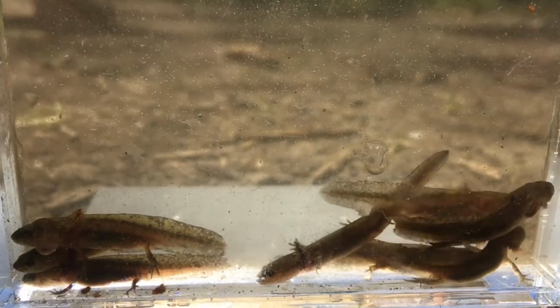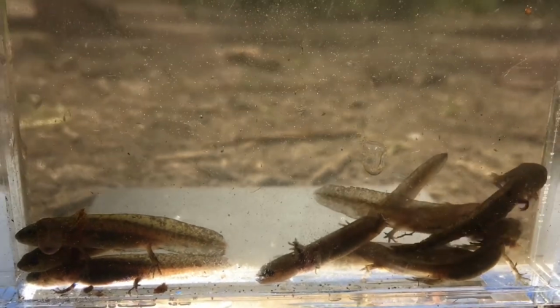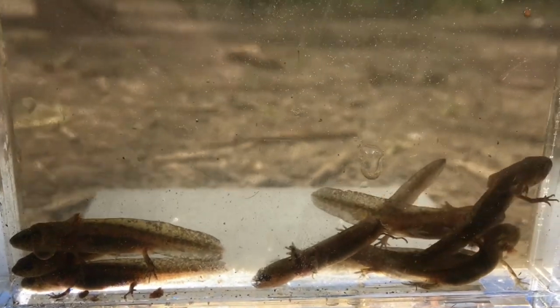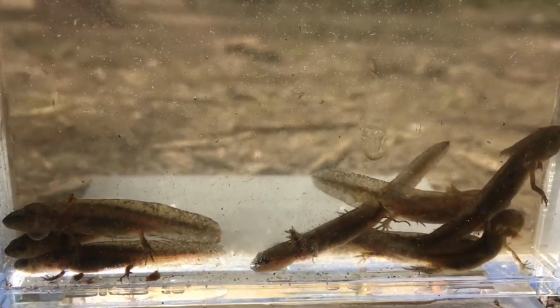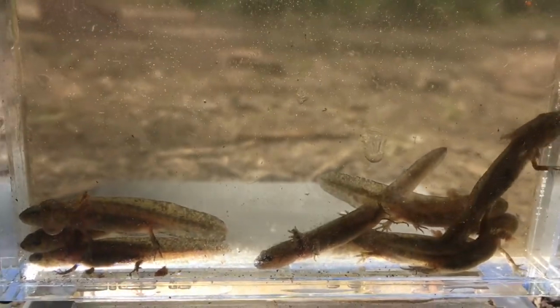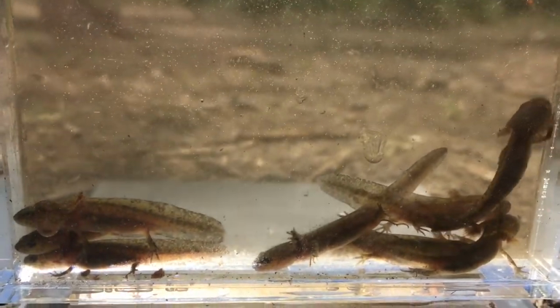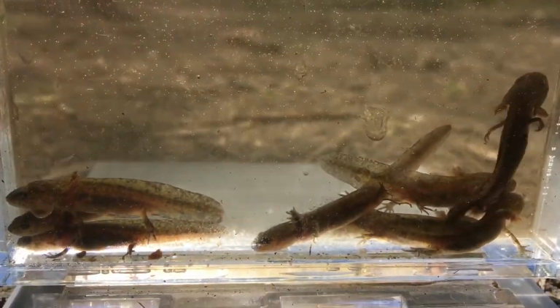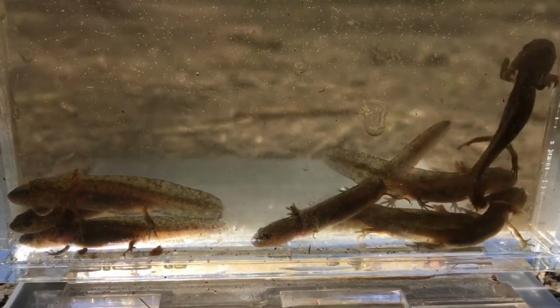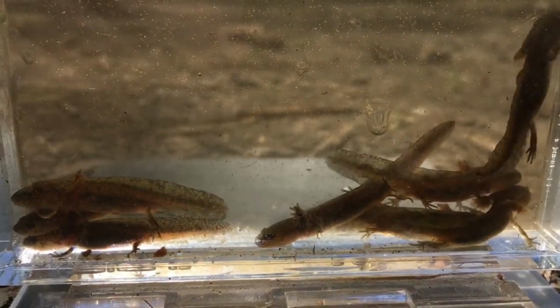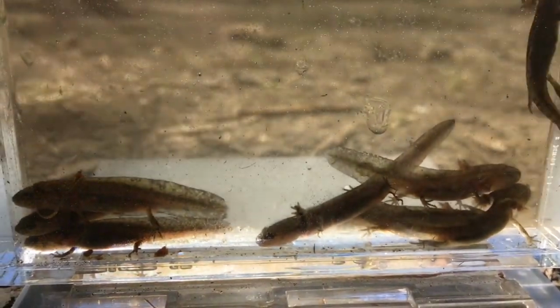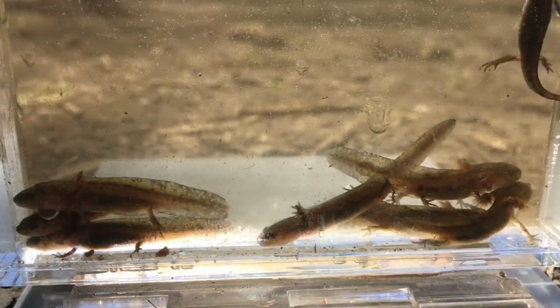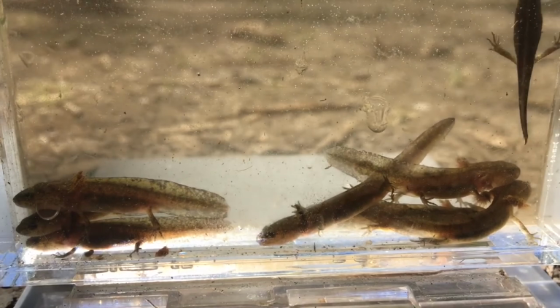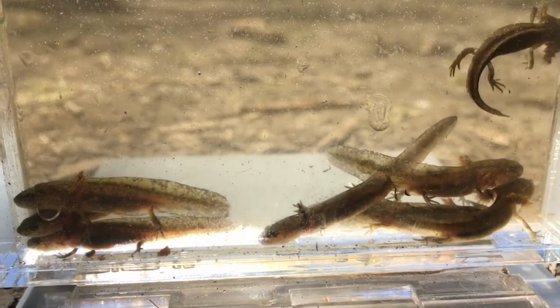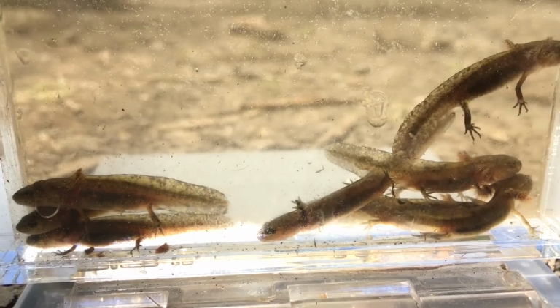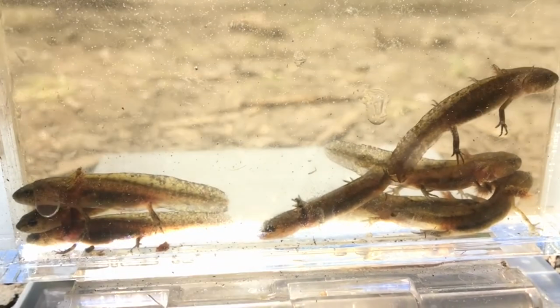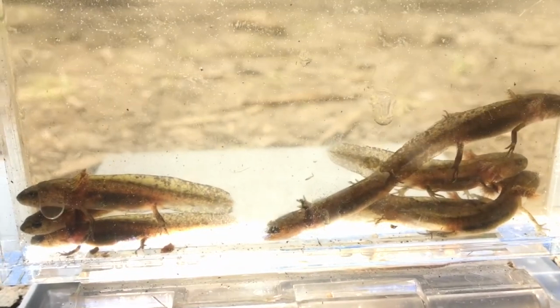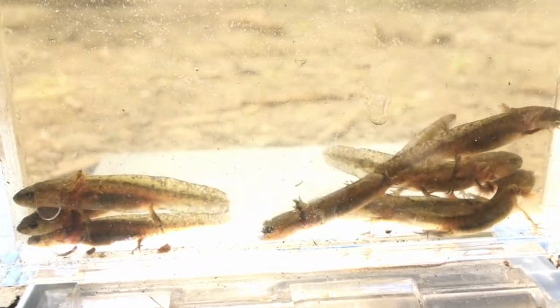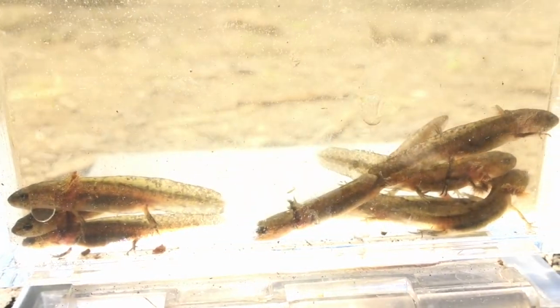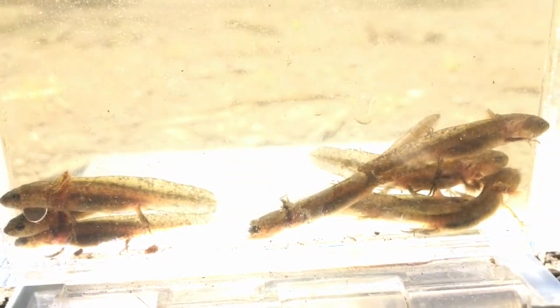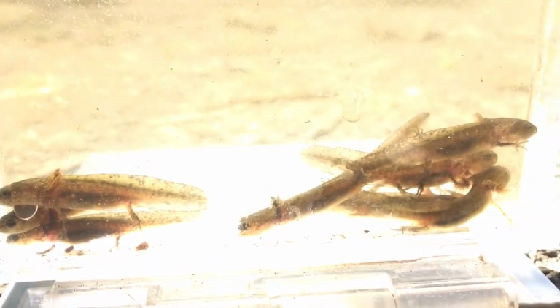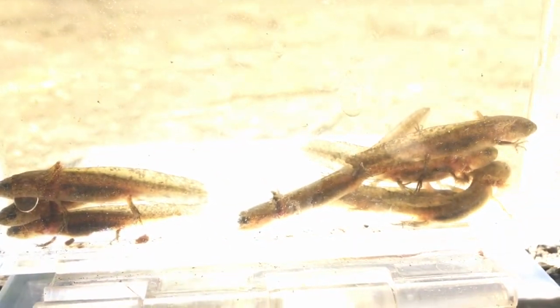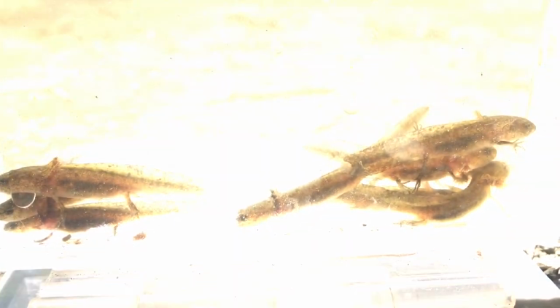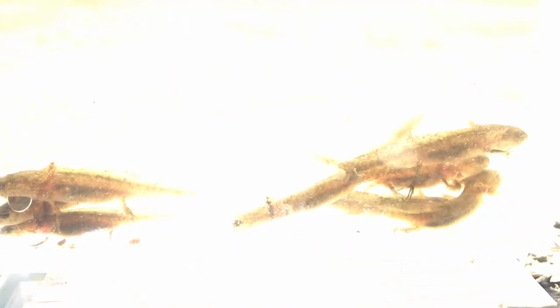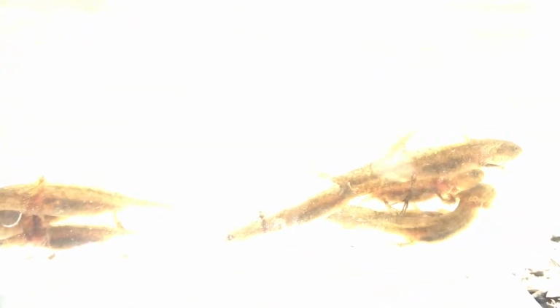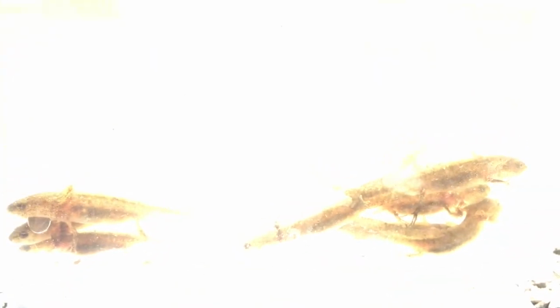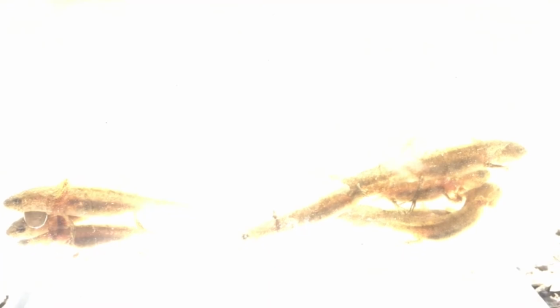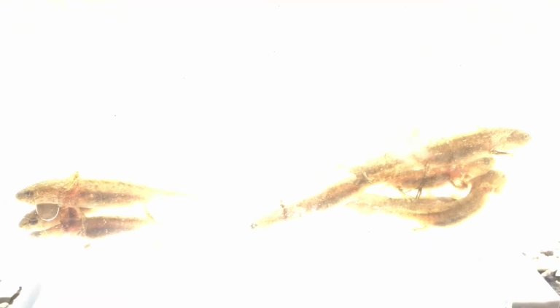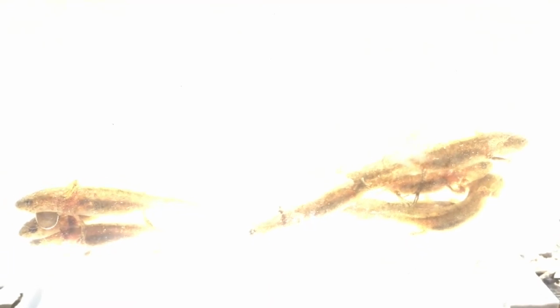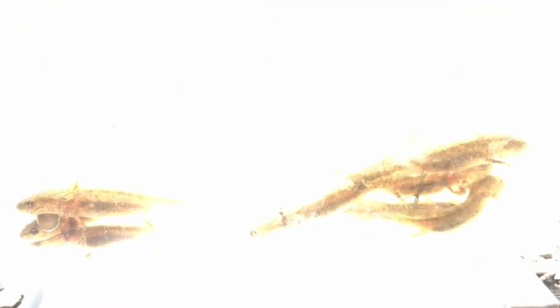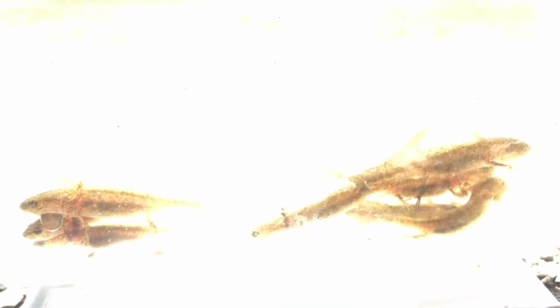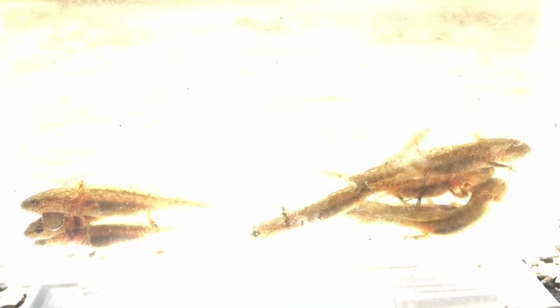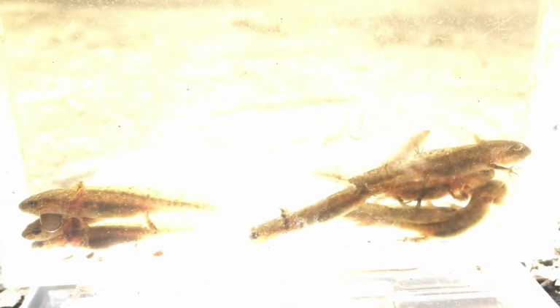One of the cool things about them is that the adults come down to breed and to lay their eggs really early in the year — like even around Christmas time they'll come down and lay their eggs, earlier than any other species we have in the pond.